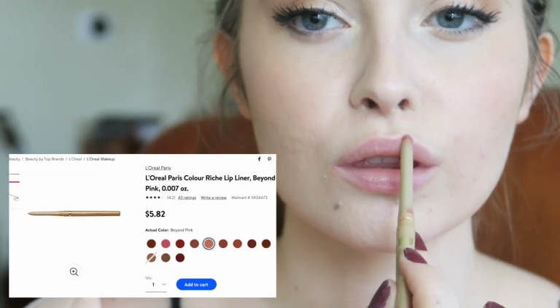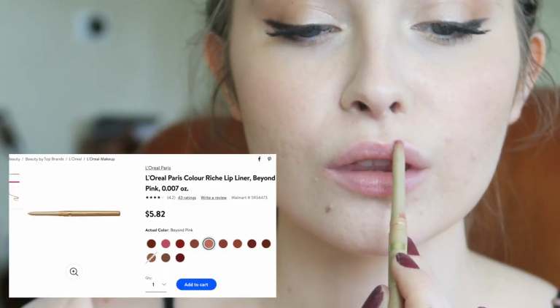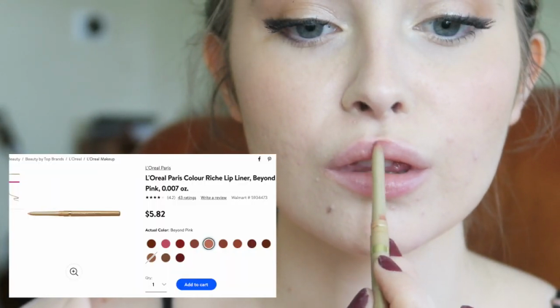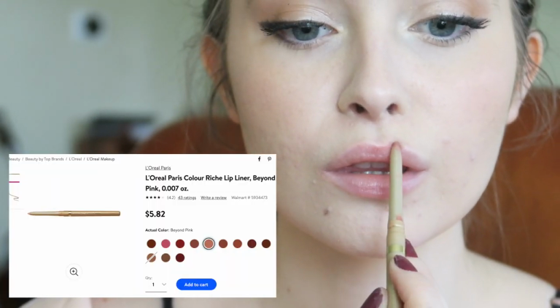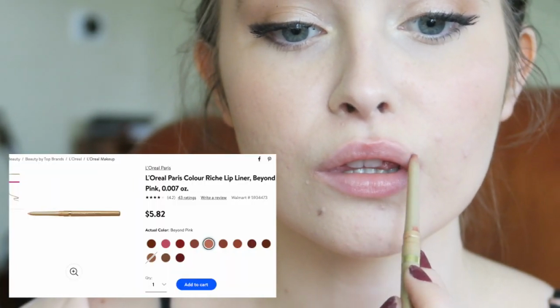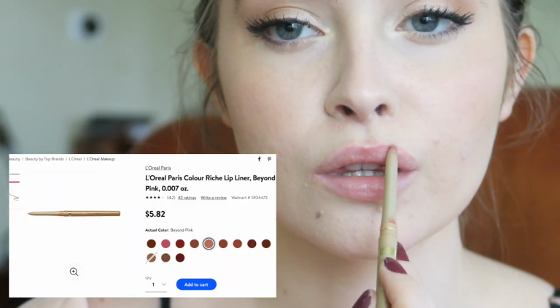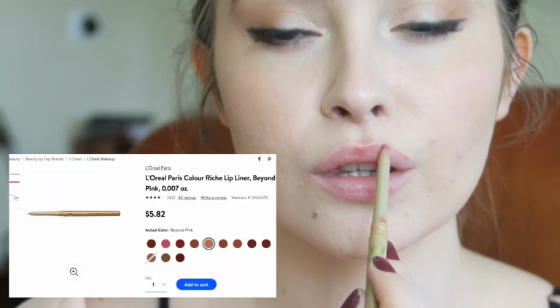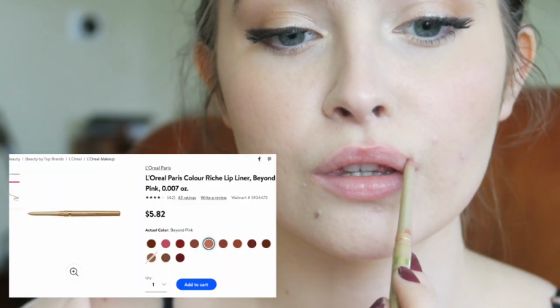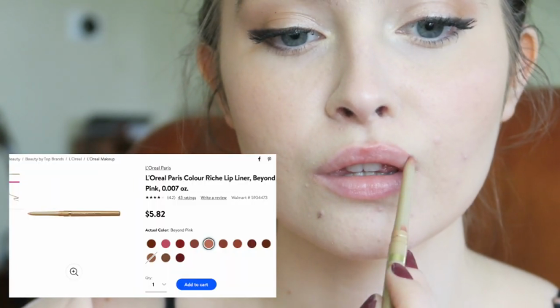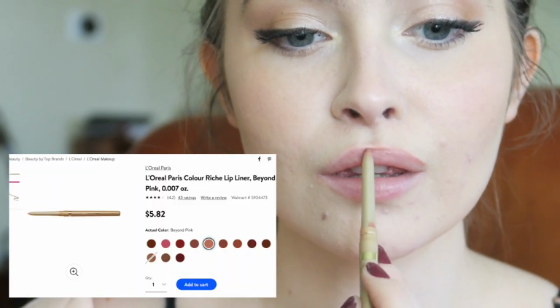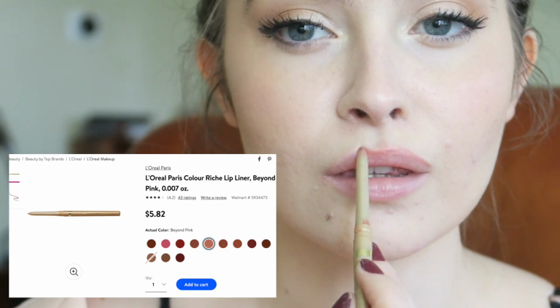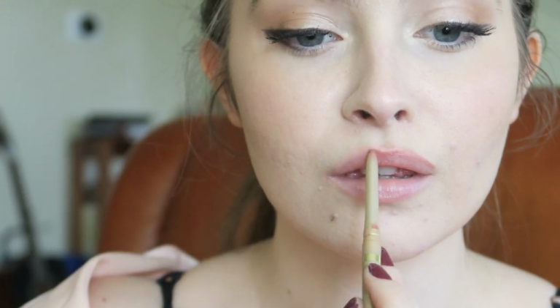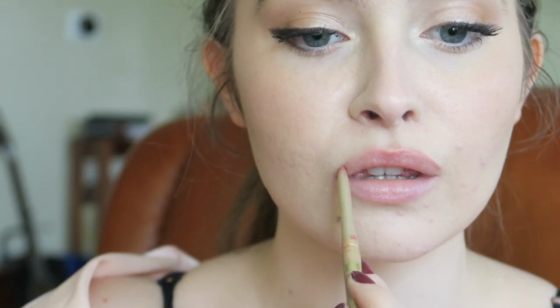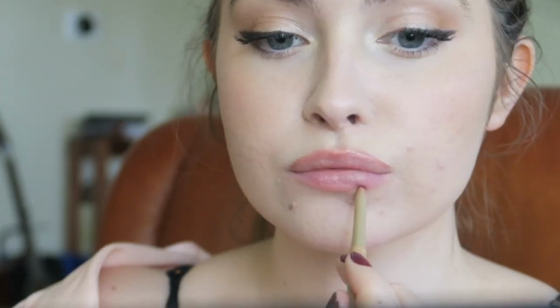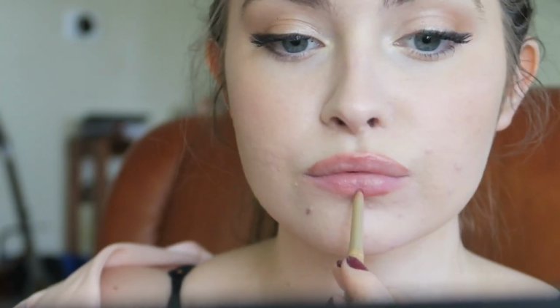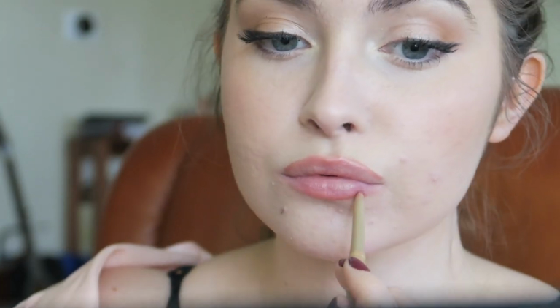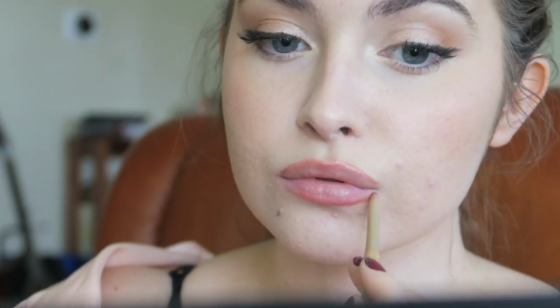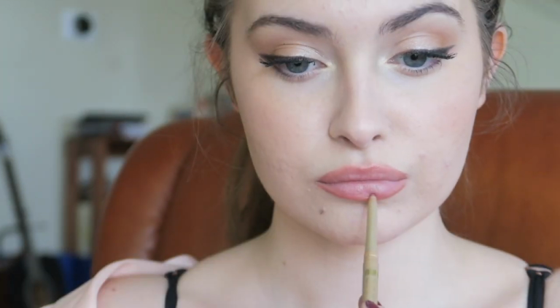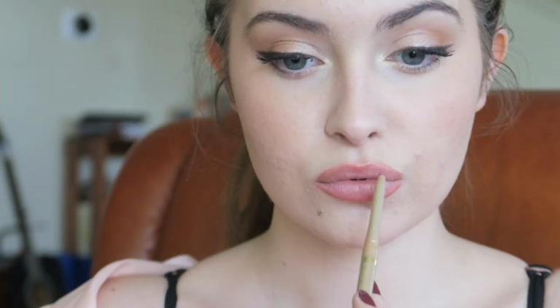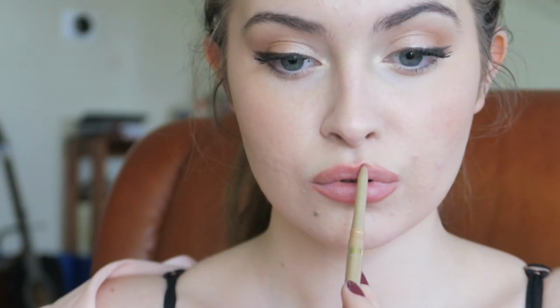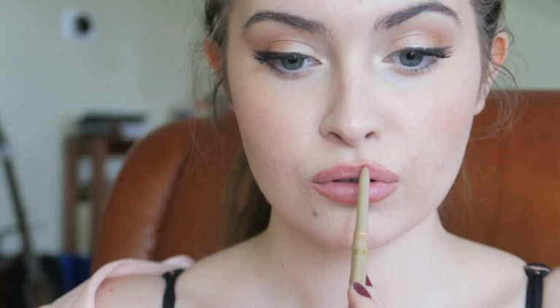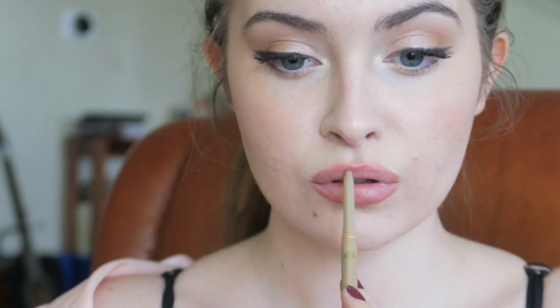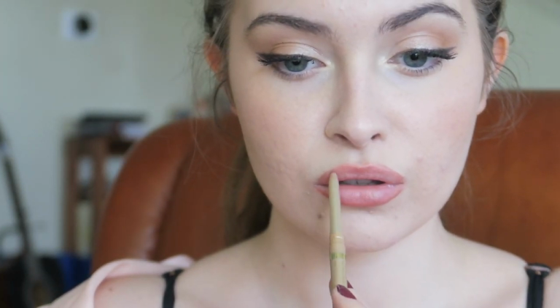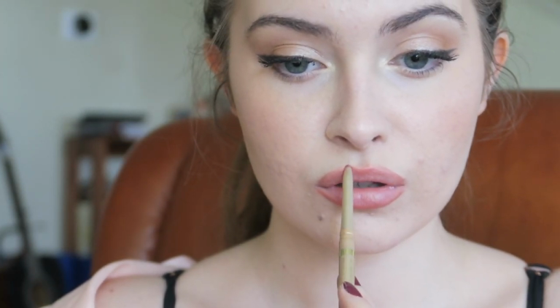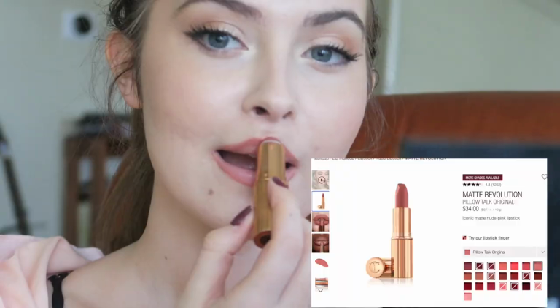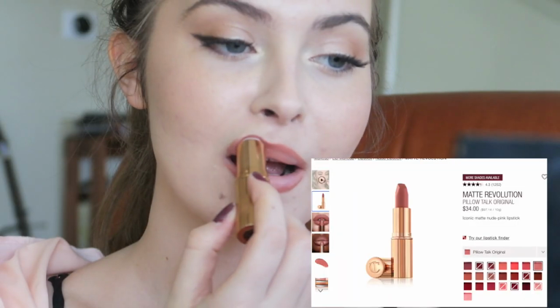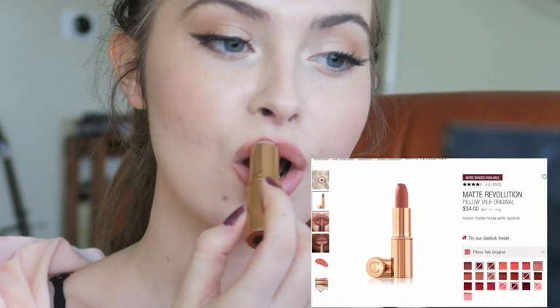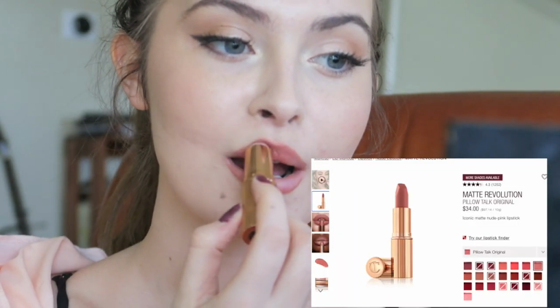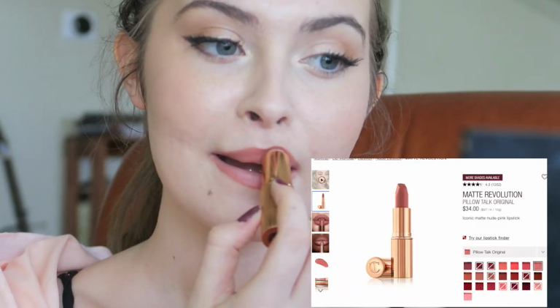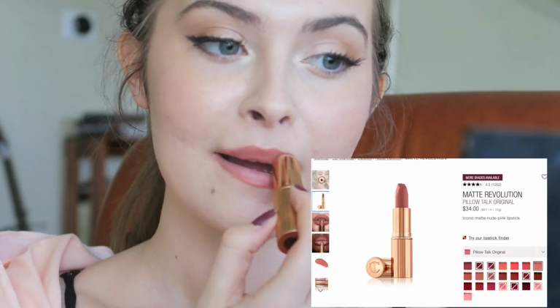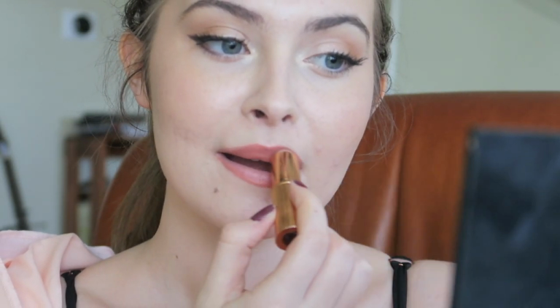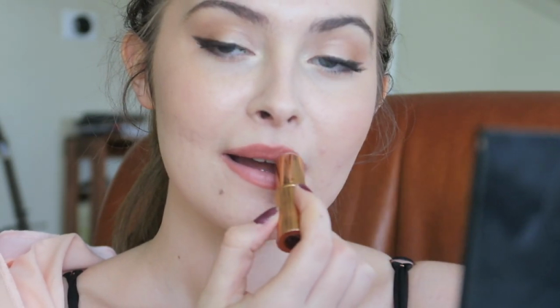Time for the lips. This is the lip look I do every single day of my life. I wish I could venture out and try different colors, but any time I do I just hate it, so I always go with pink.